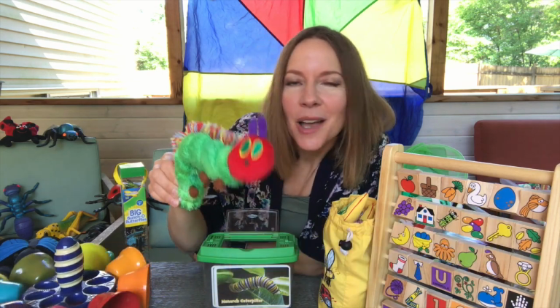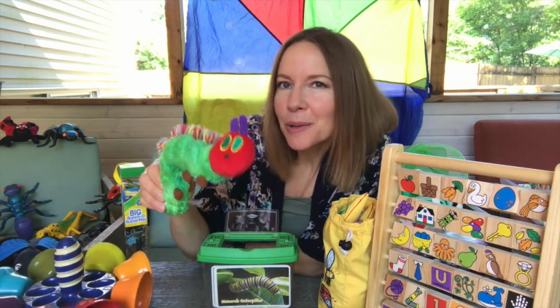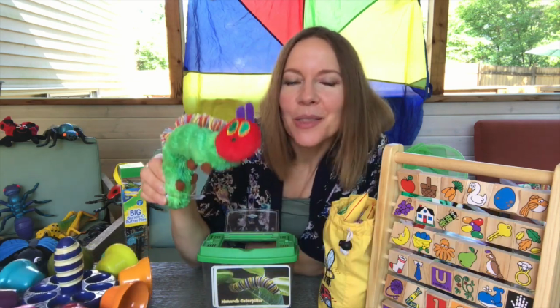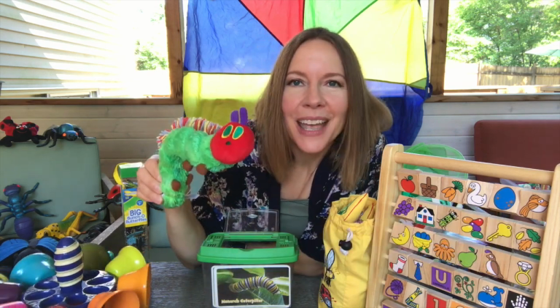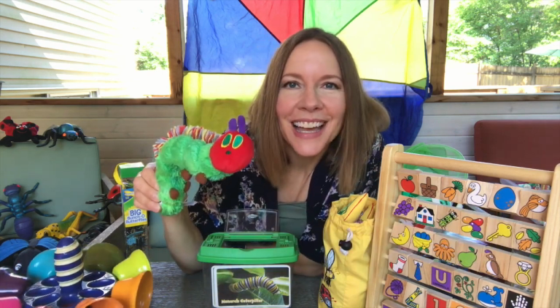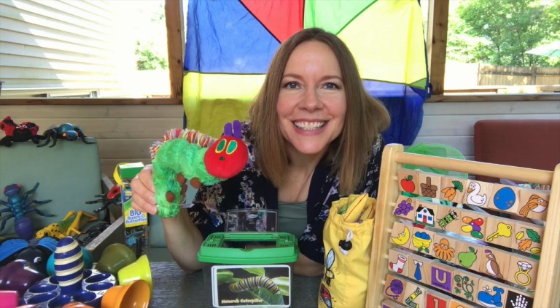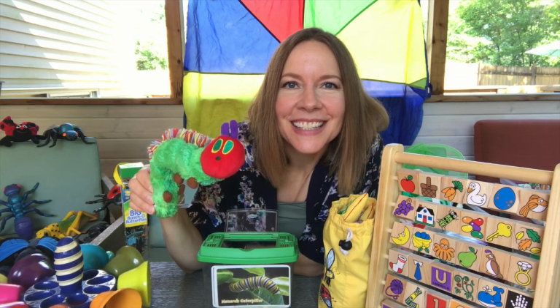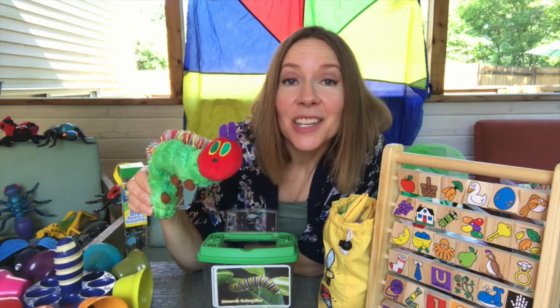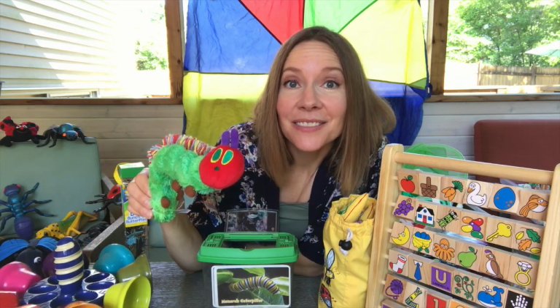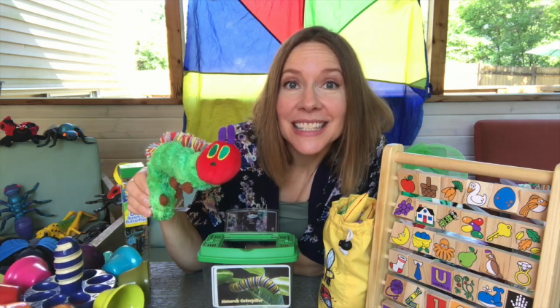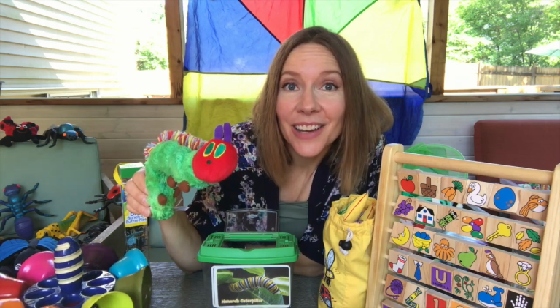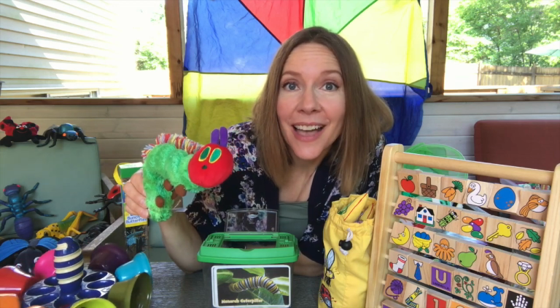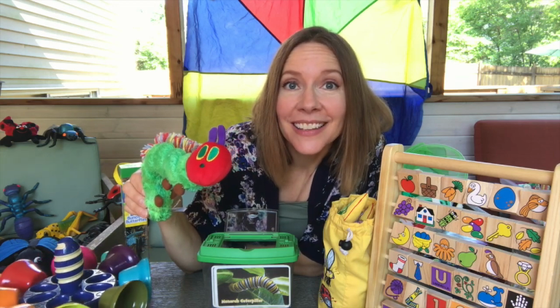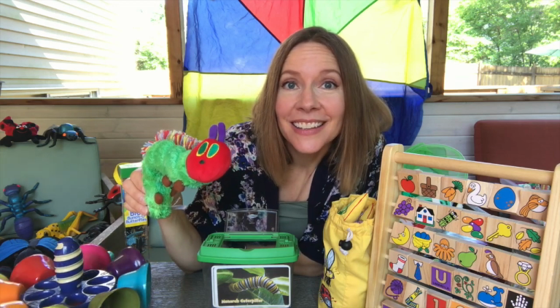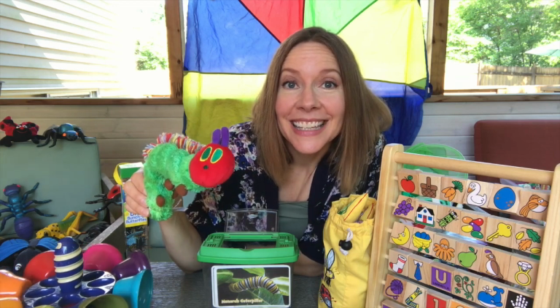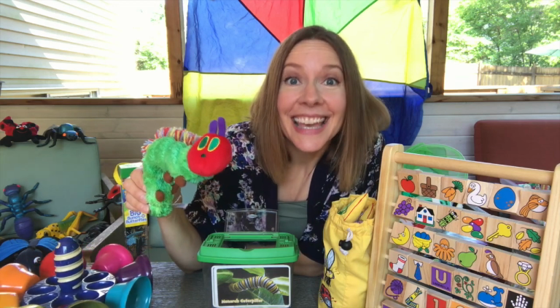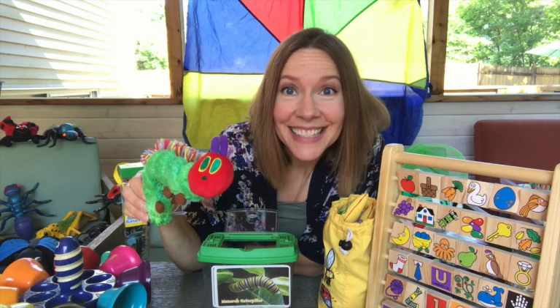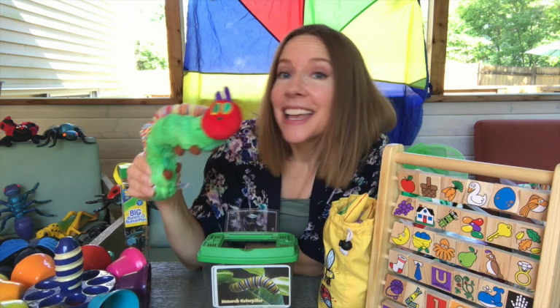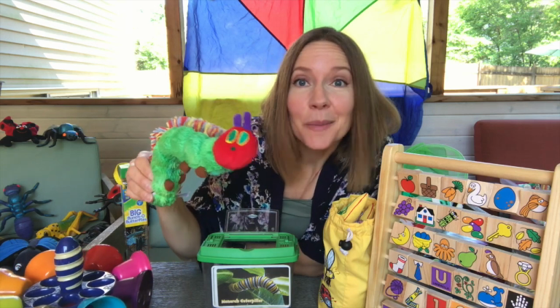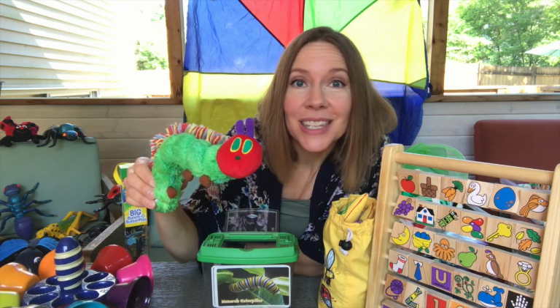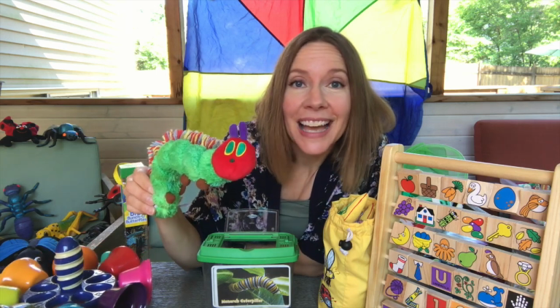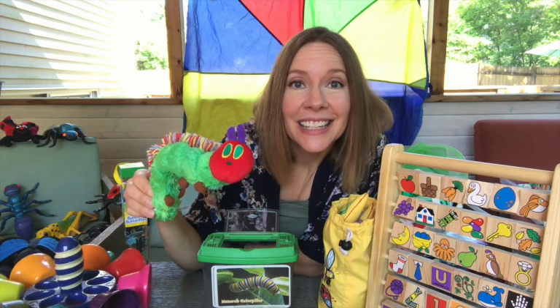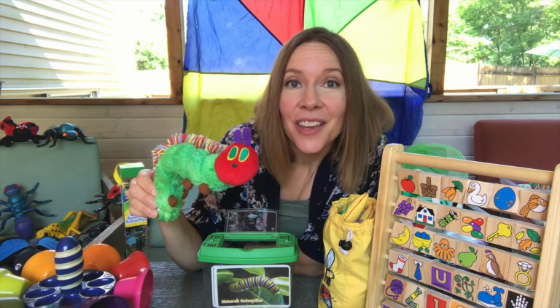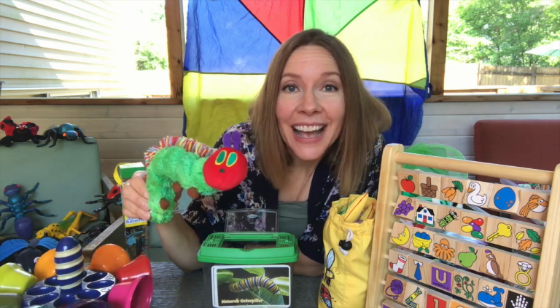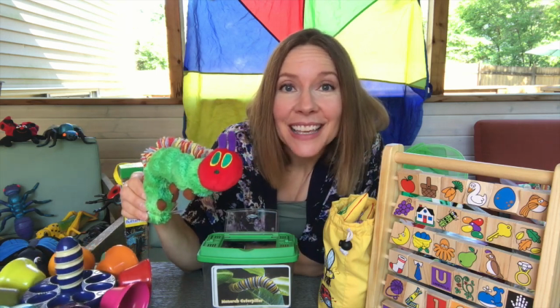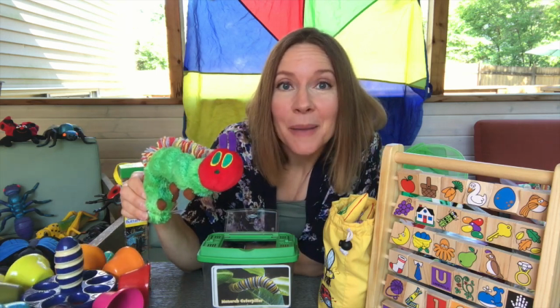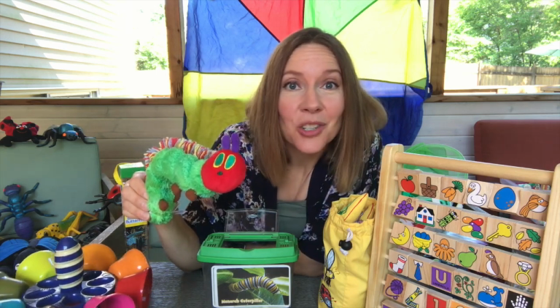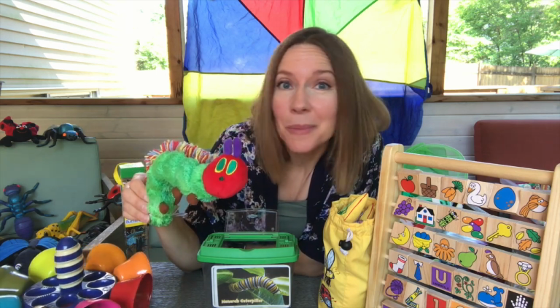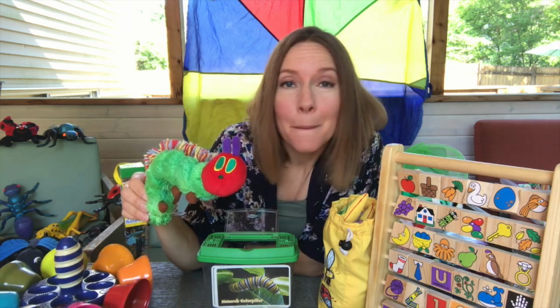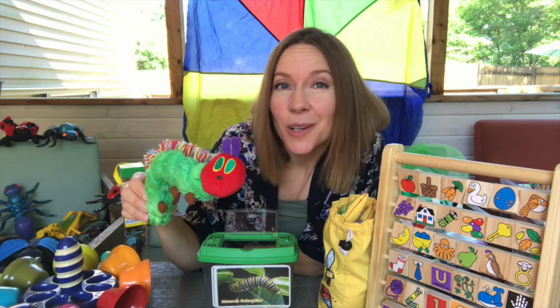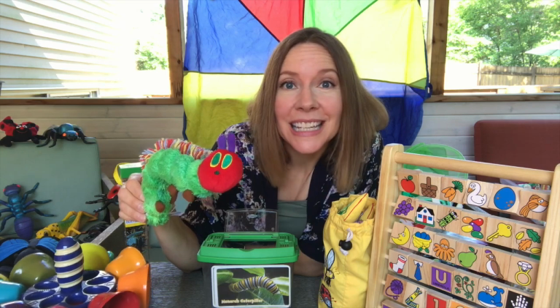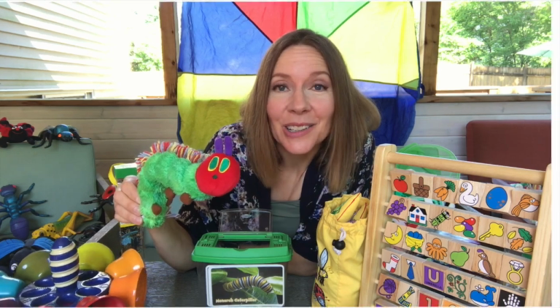Do you remember the dragonflies? Can dragonflies see very well? Yes. Caterpillars cannot. Their eyes can make out shapes, but they don't see clearly.